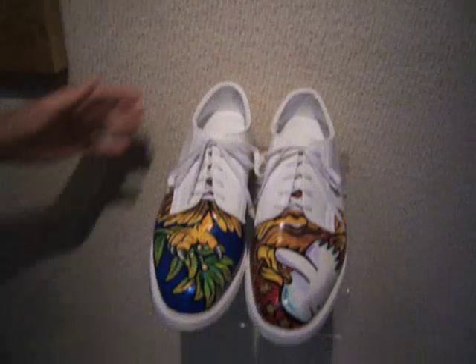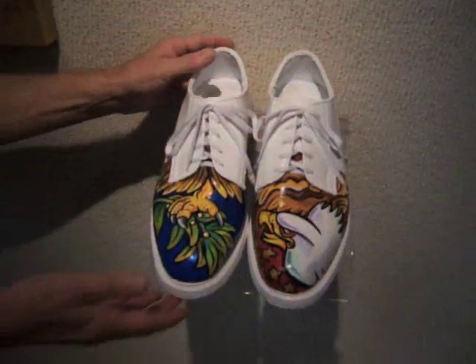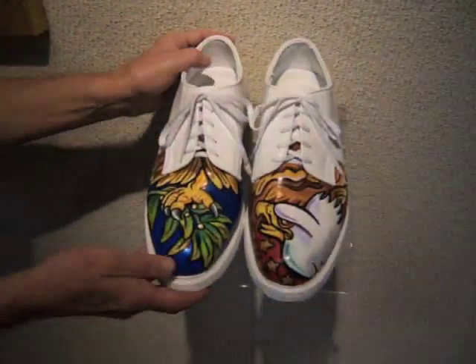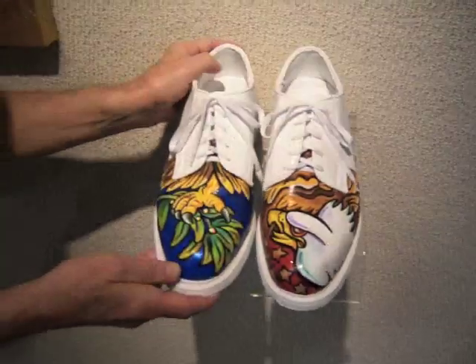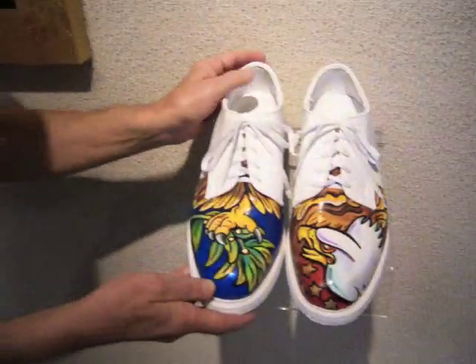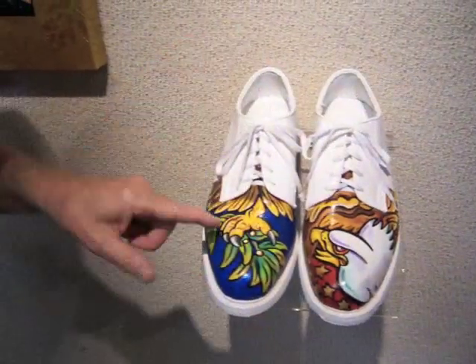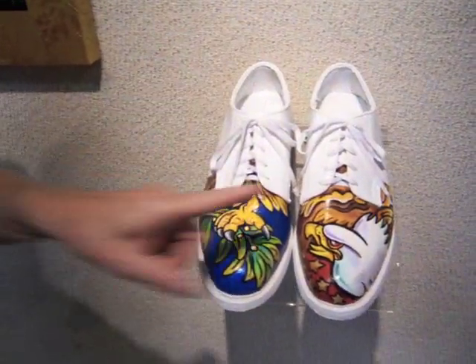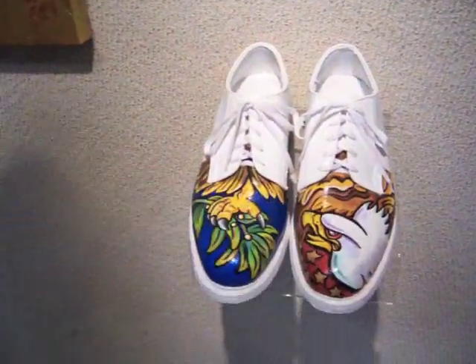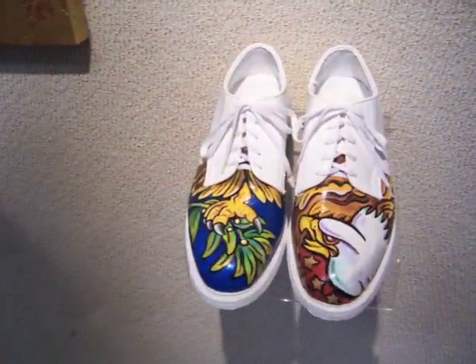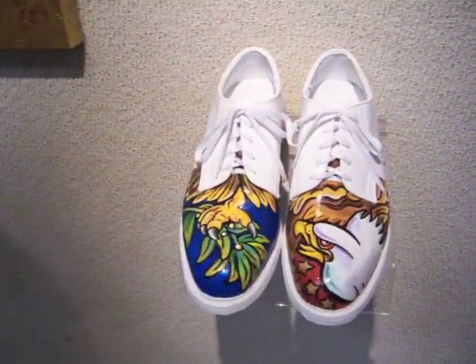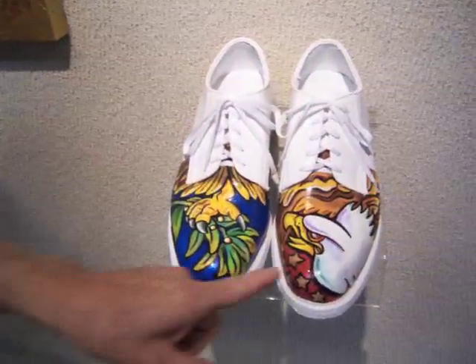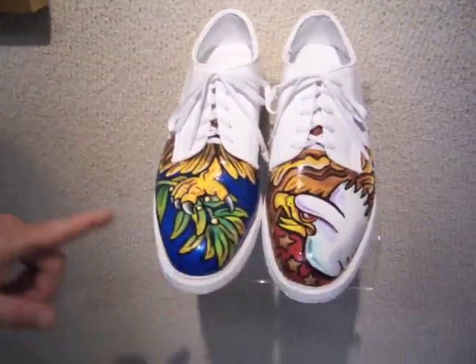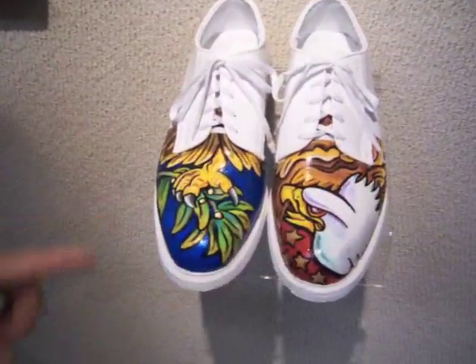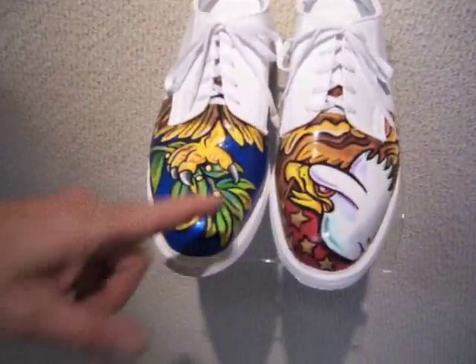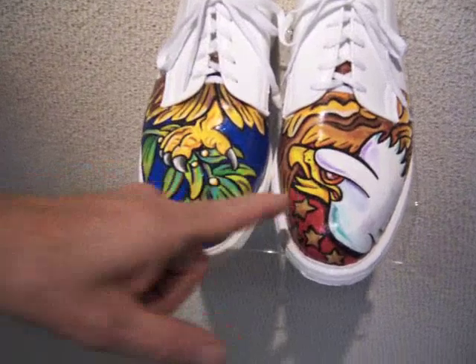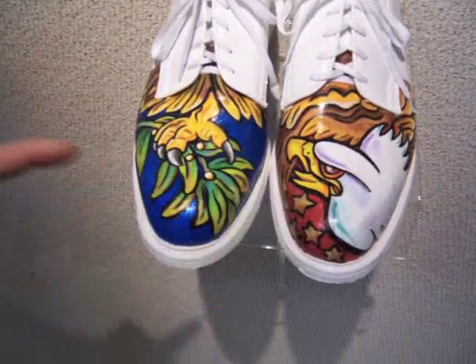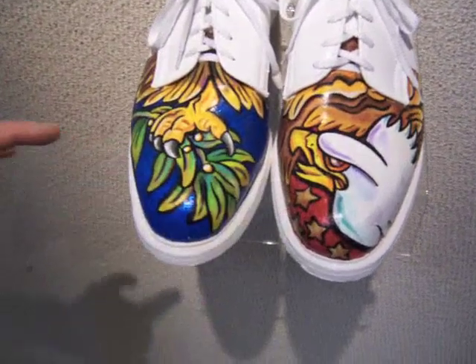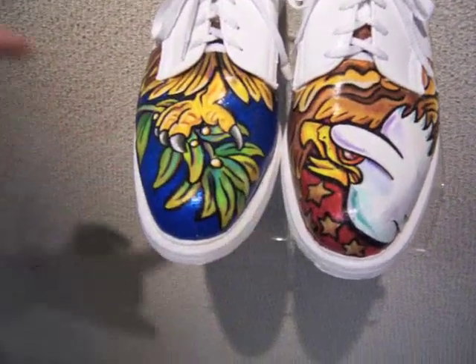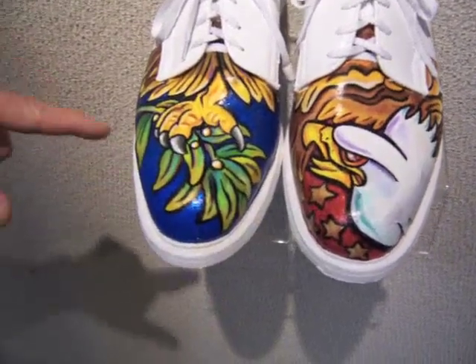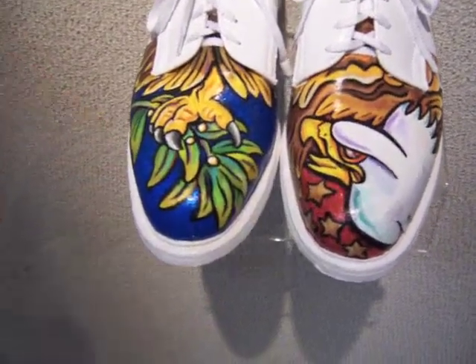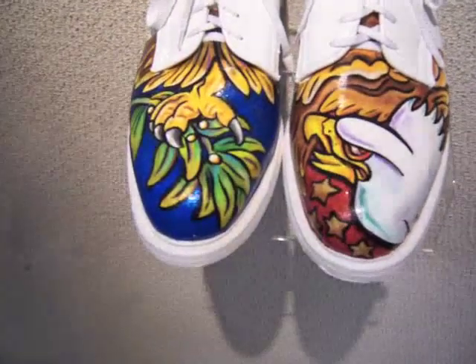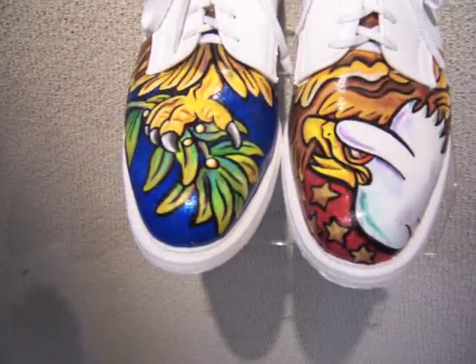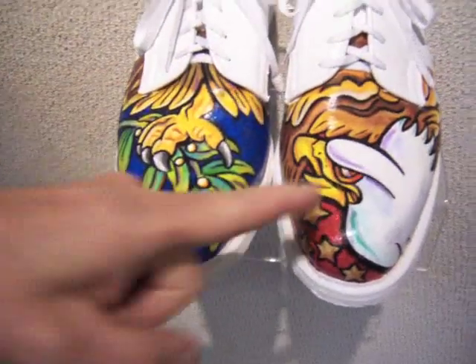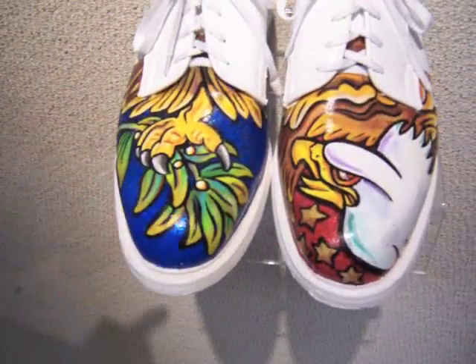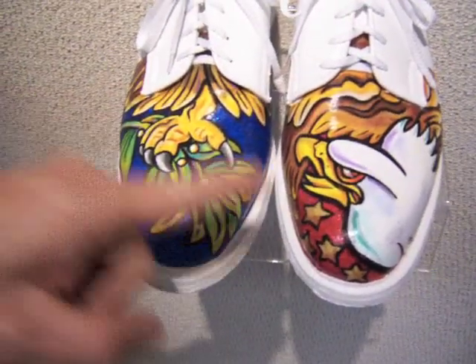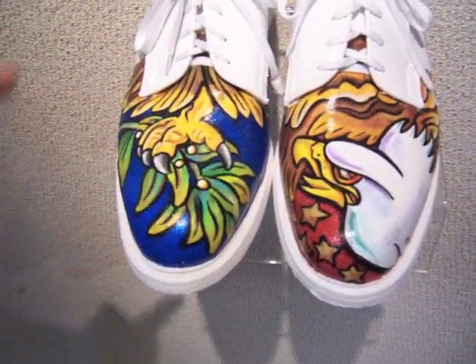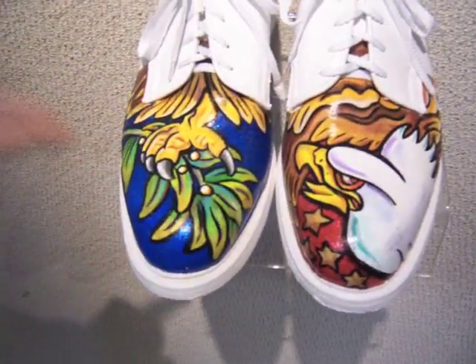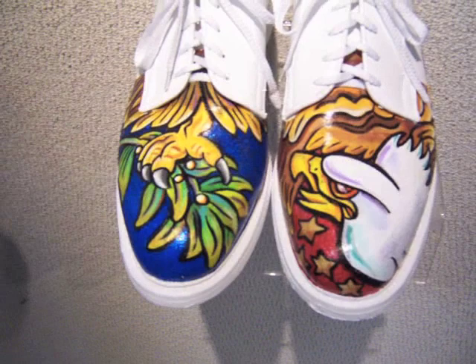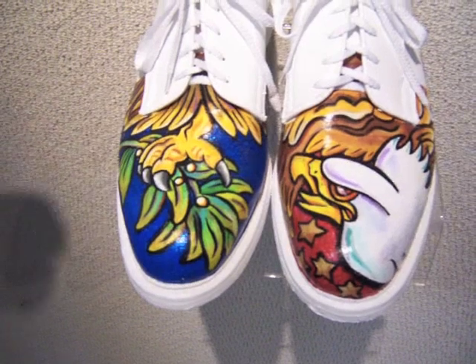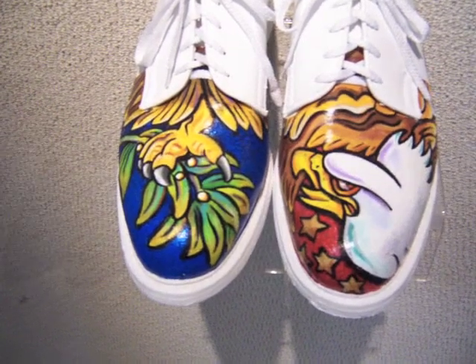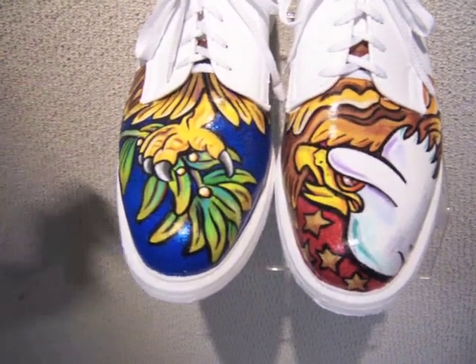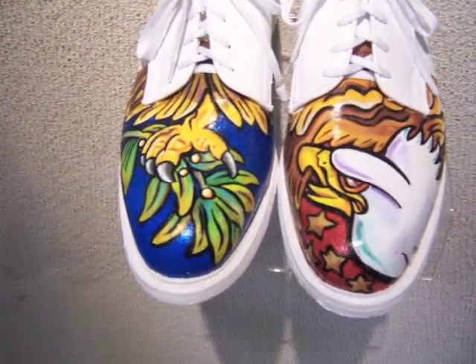These are big shoes — the old guys — and here's the story behind them. If you look at the American seal, the eagle looks towards the olive branch, not towards the arrows. He's looking toward an olive branch as a peace symbol.